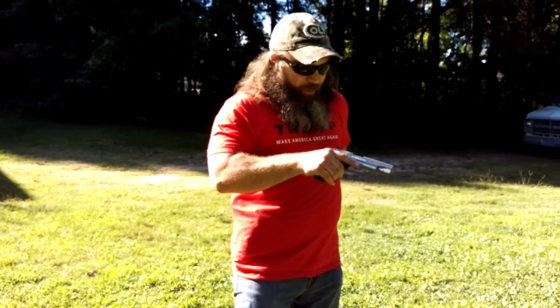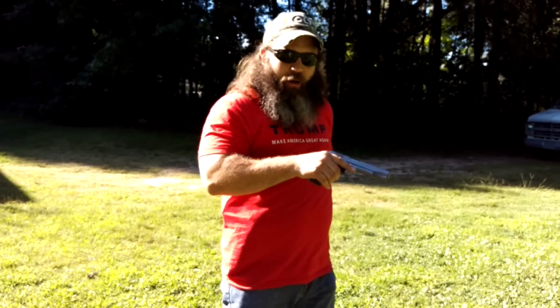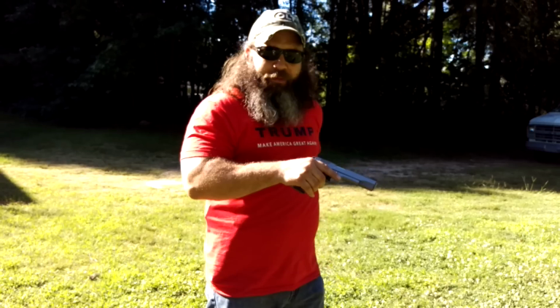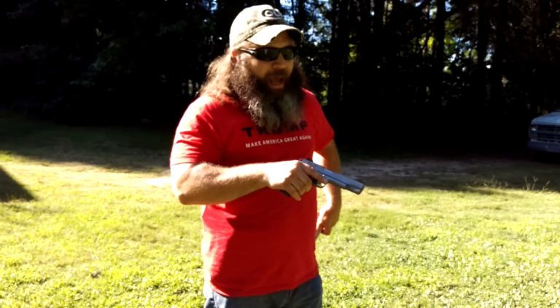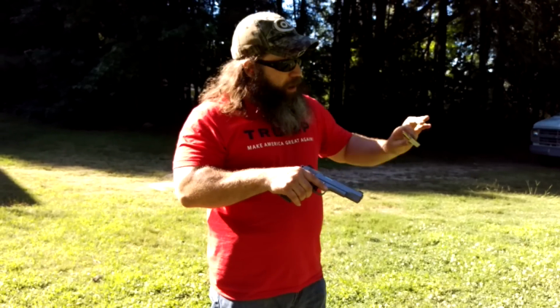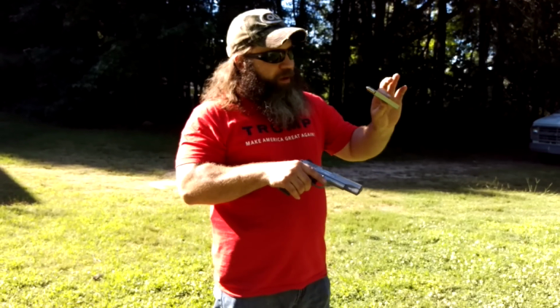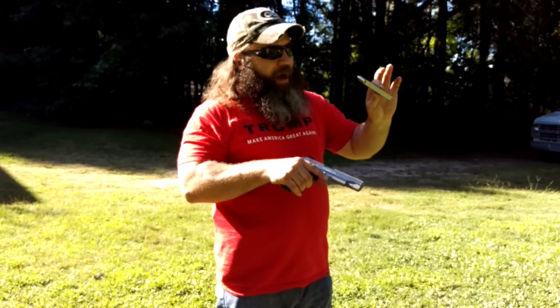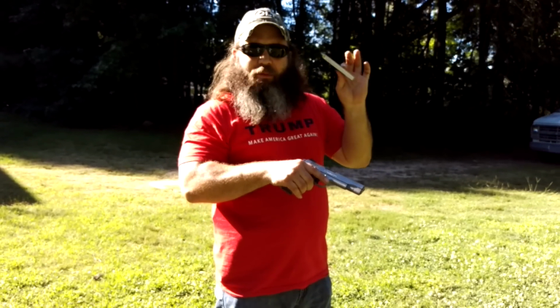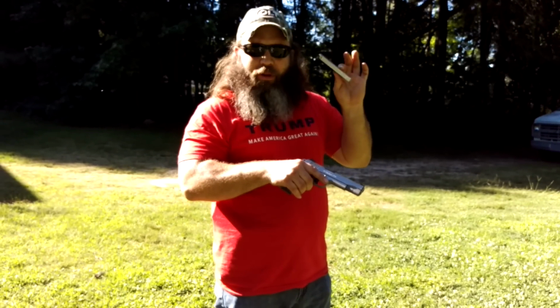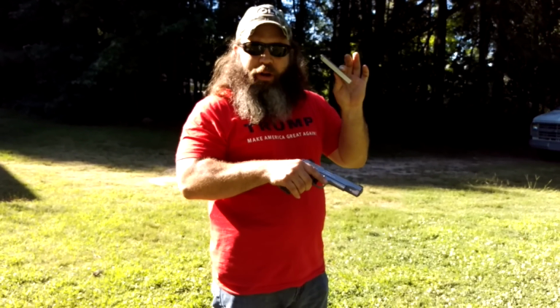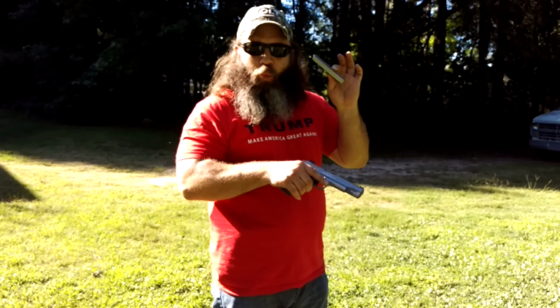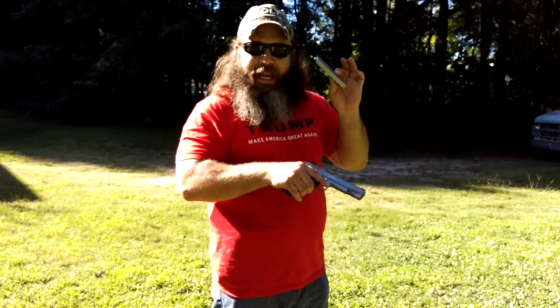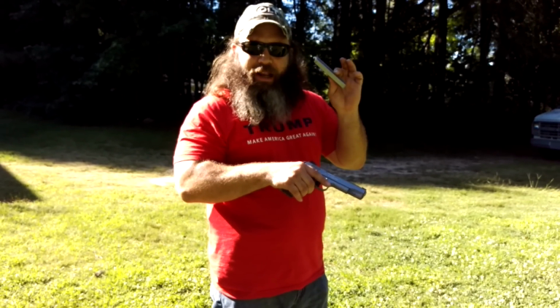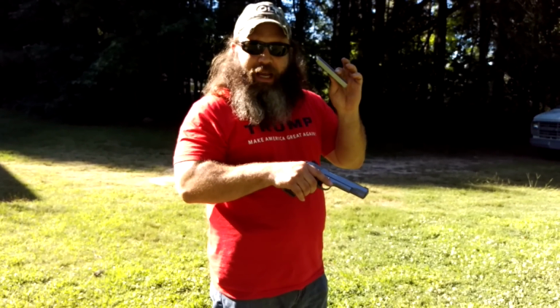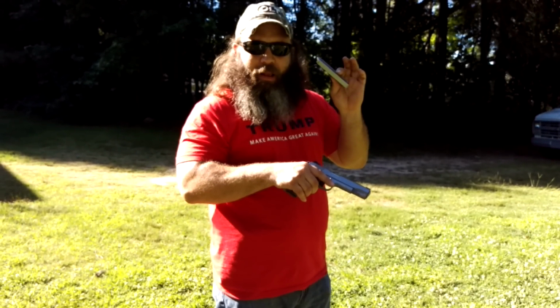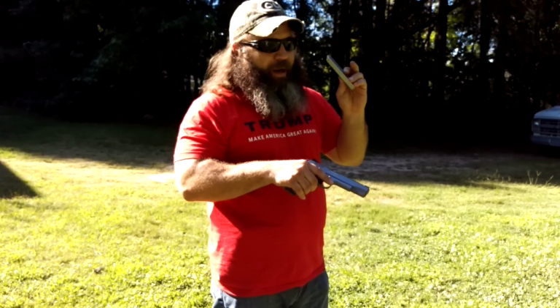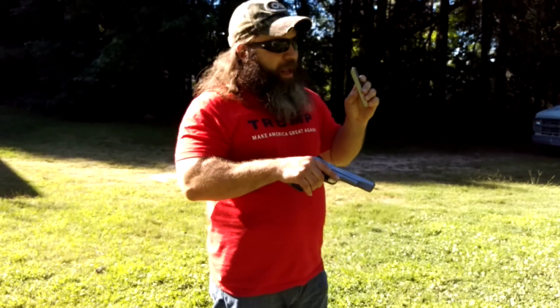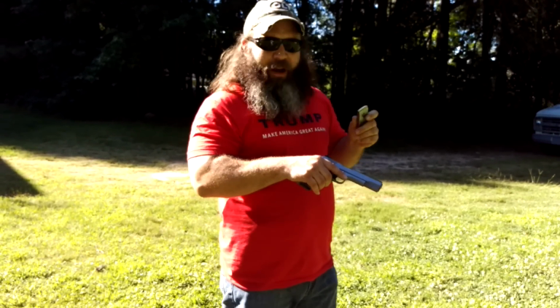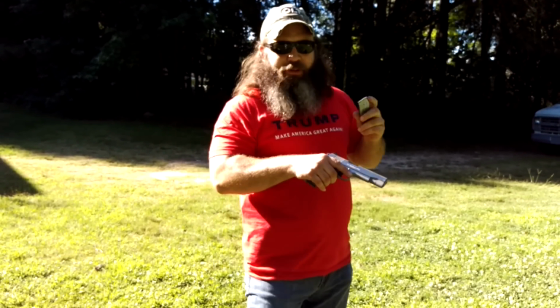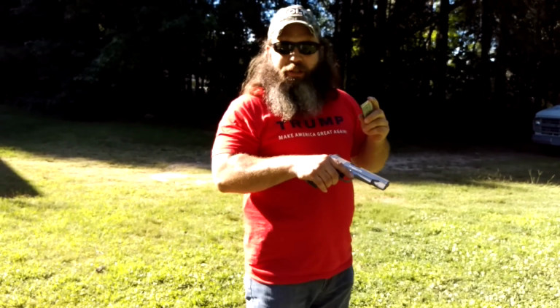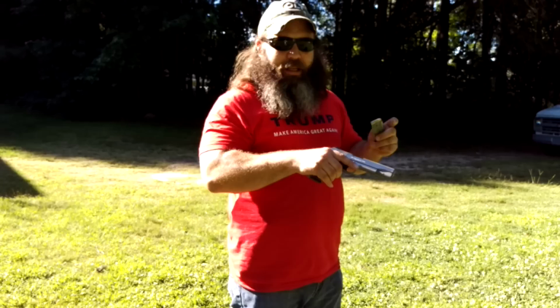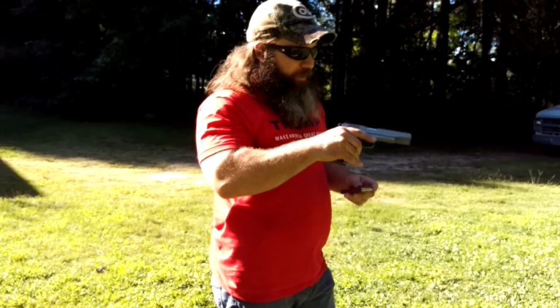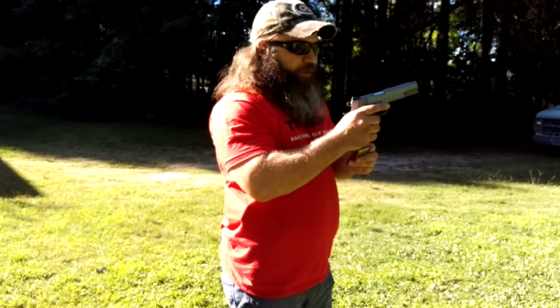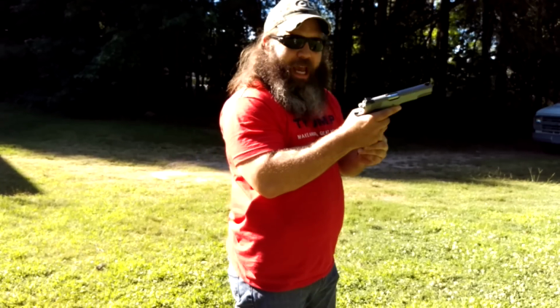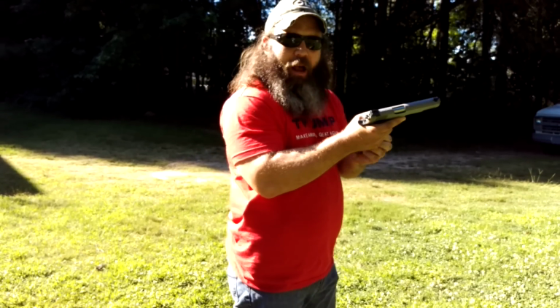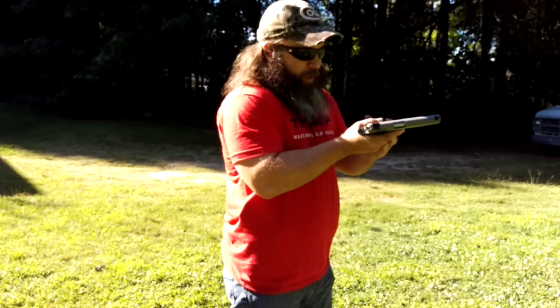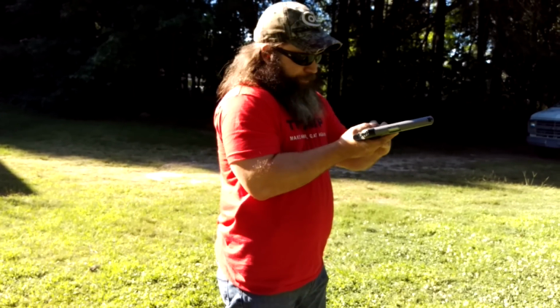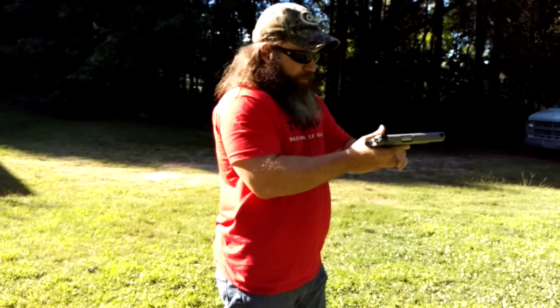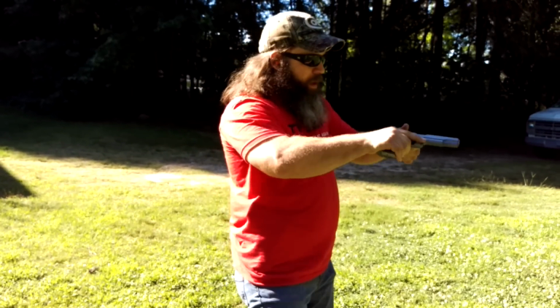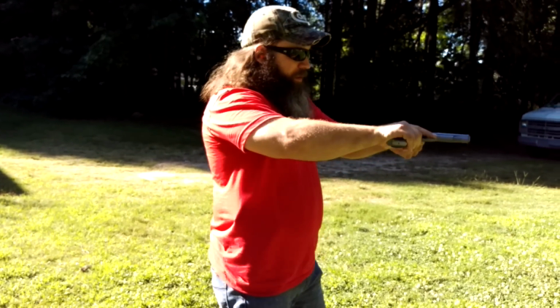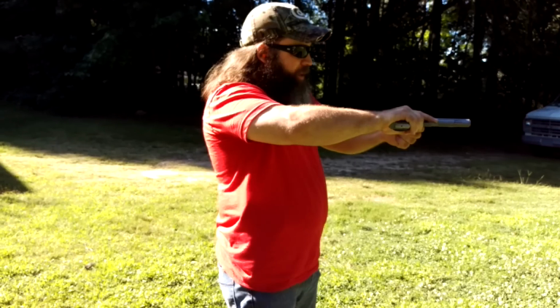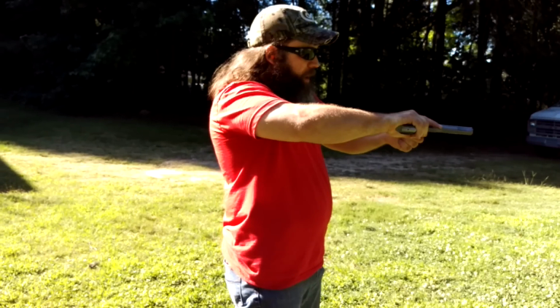So I'm going to start right off the bat — these are eight rounds of Hornady 180 grain Jacketed Hollow Point. I figured I'm going to start this 1911 off with some Jacketed Hollow Point. Let's see how she runs.